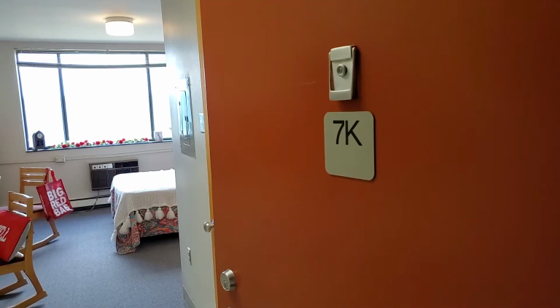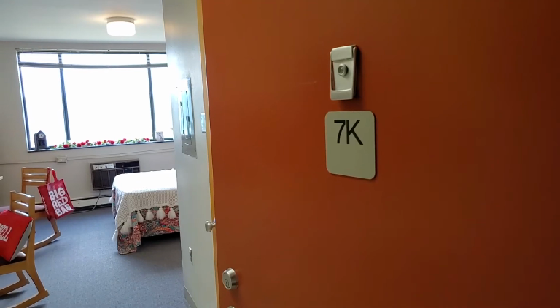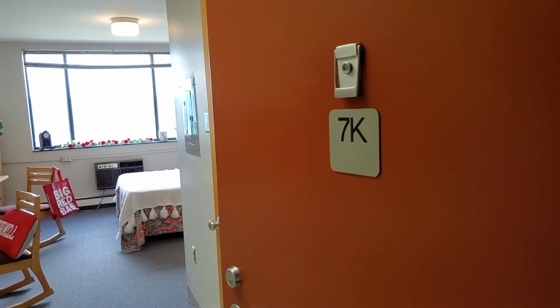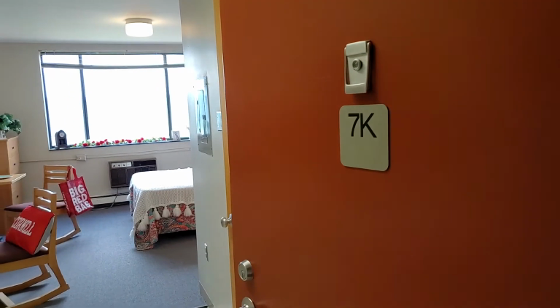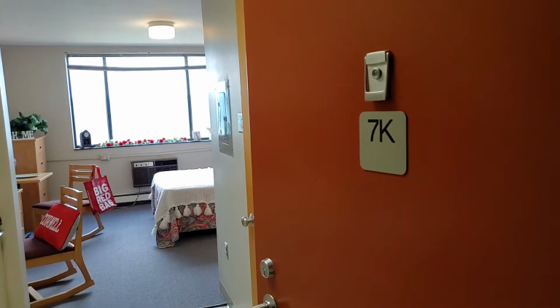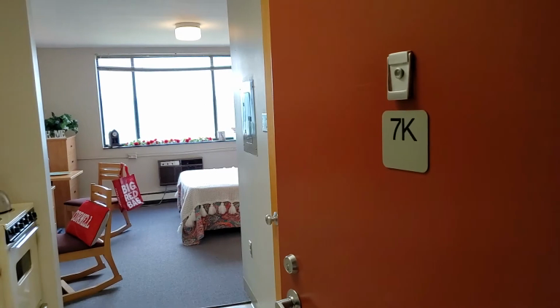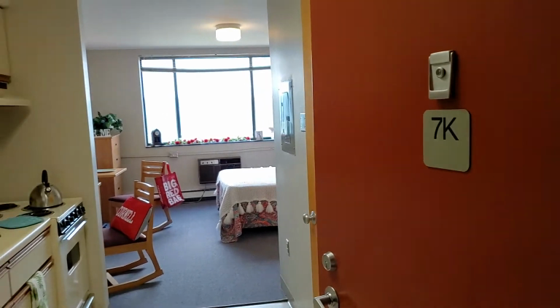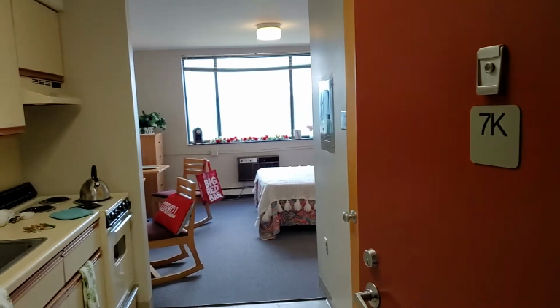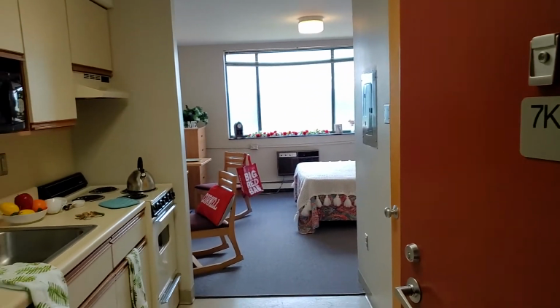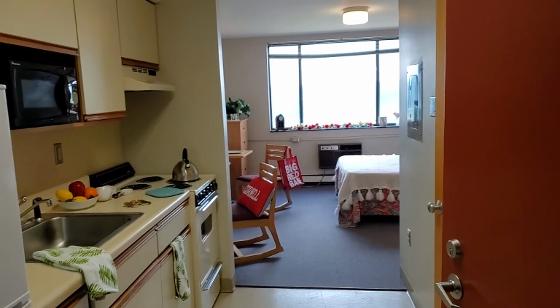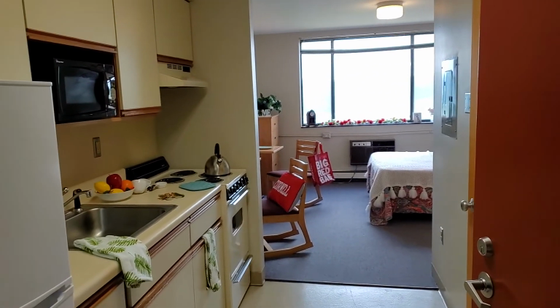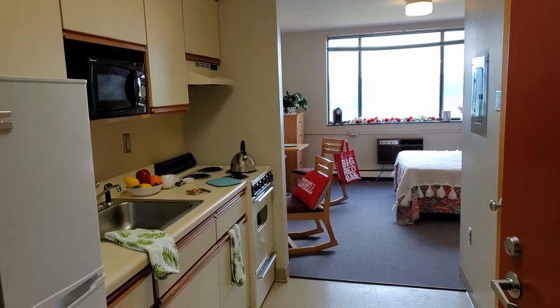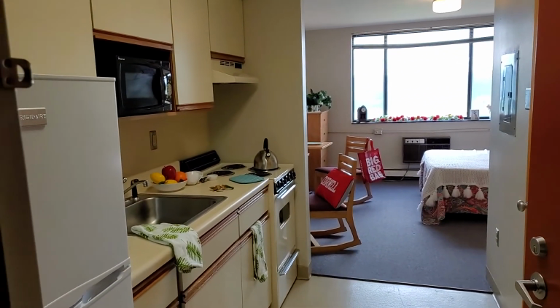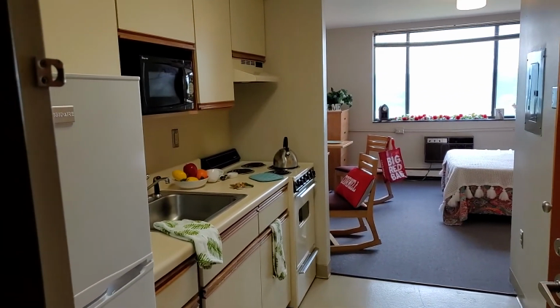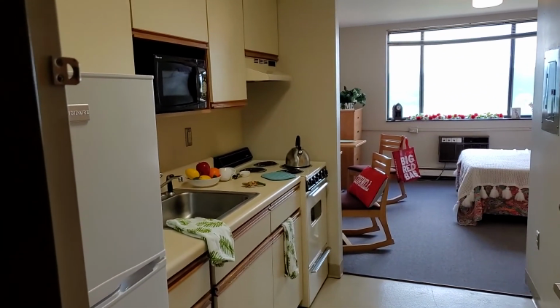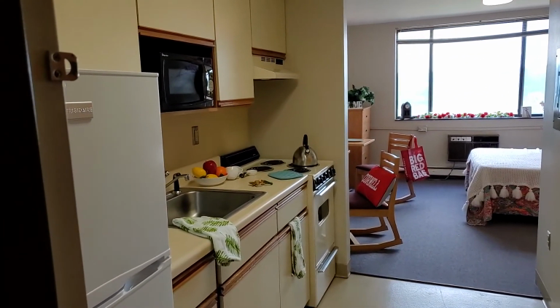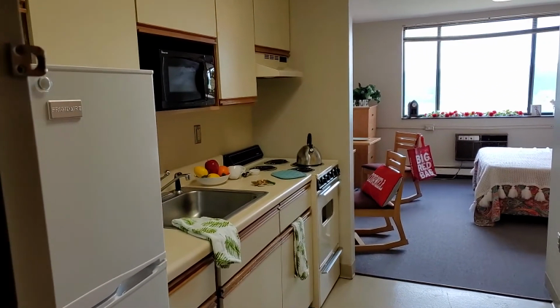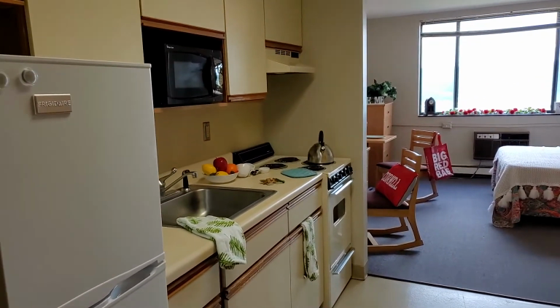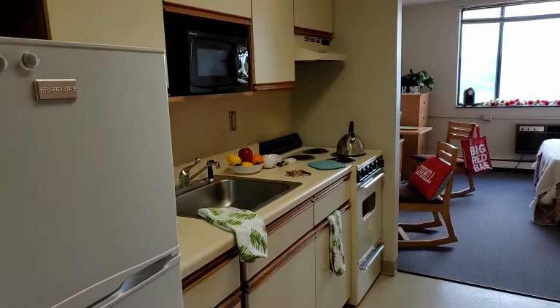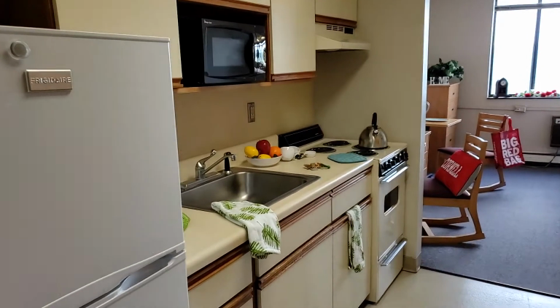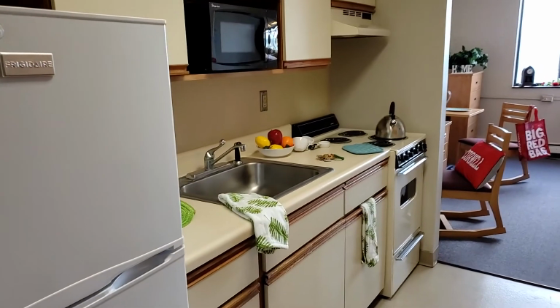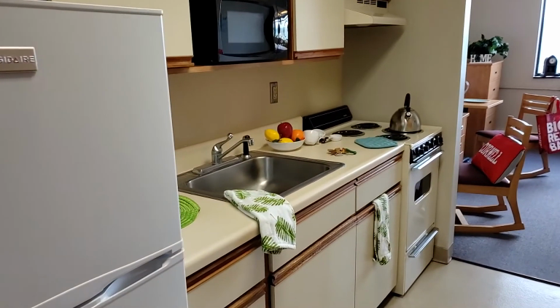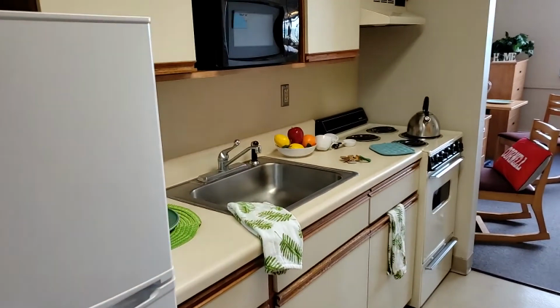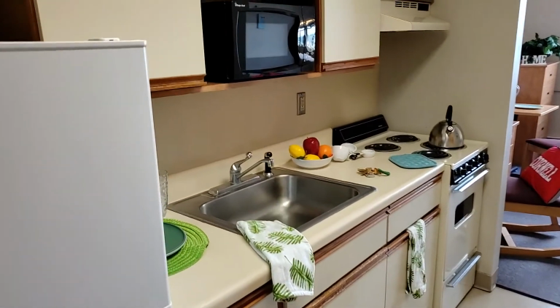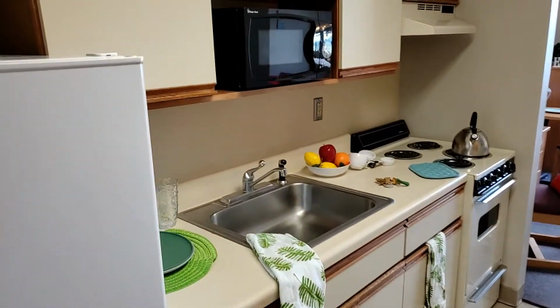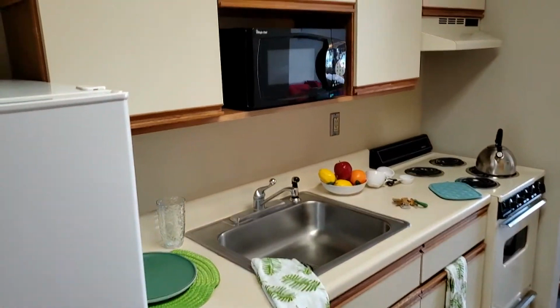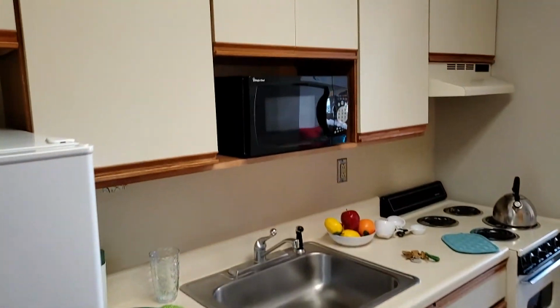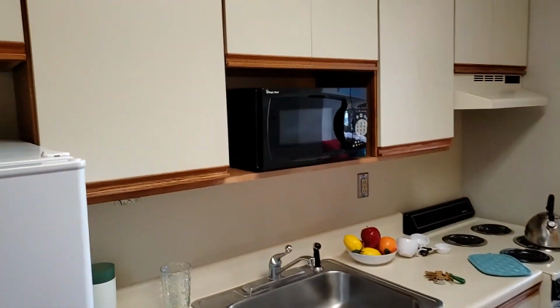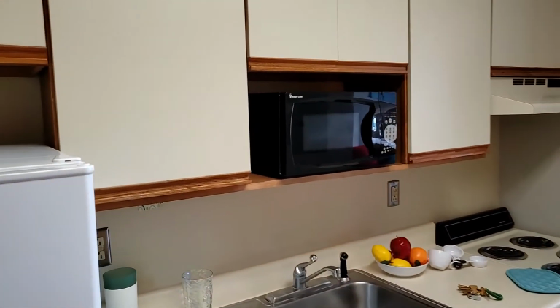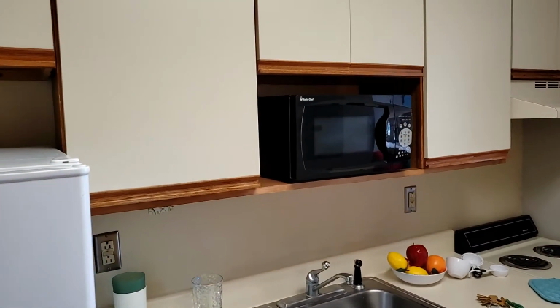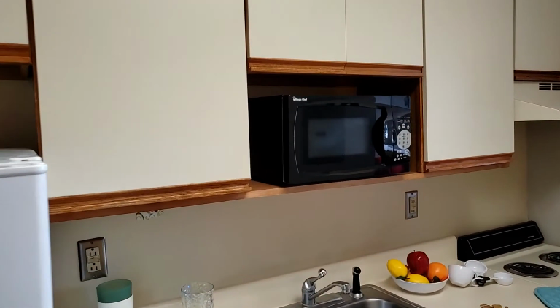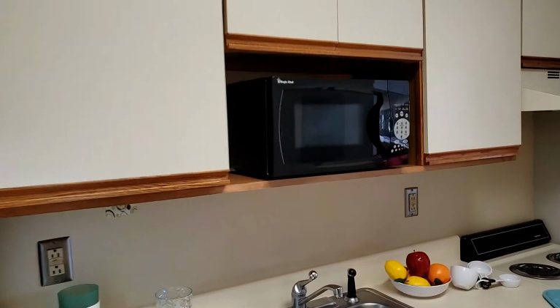Let's take a look at studio apartment 7K. We'll come on in and enter through the kitchen area. To the left we'll see the refrigerator, the sink, there's a microwave, stove and oven, and you have your cabinets and a couple of drawers.